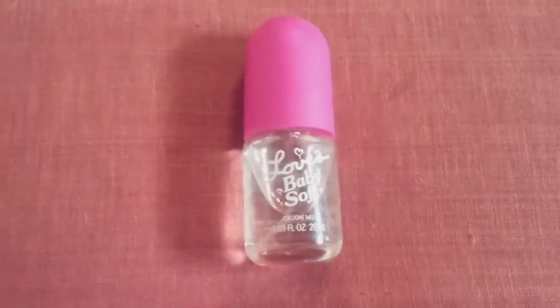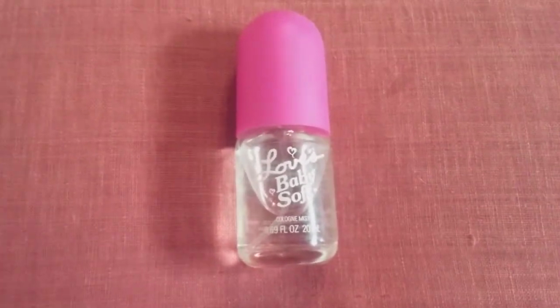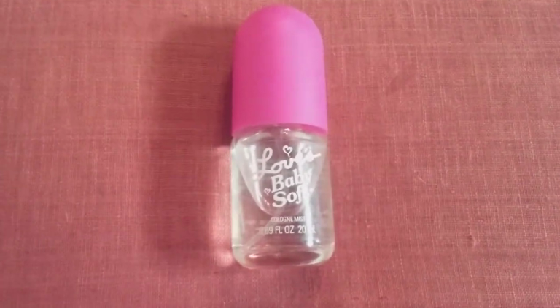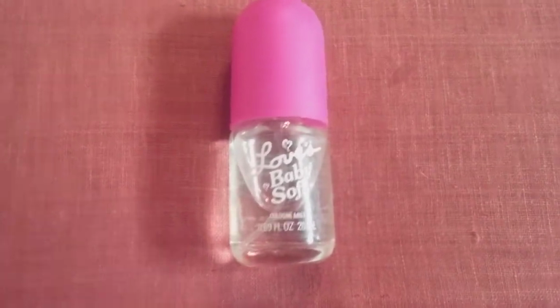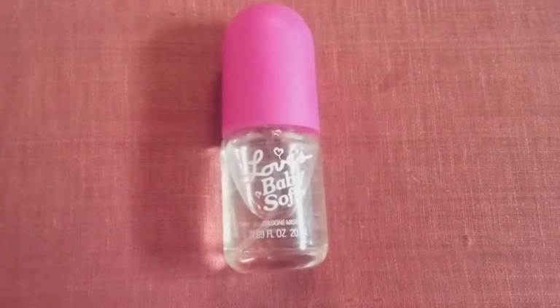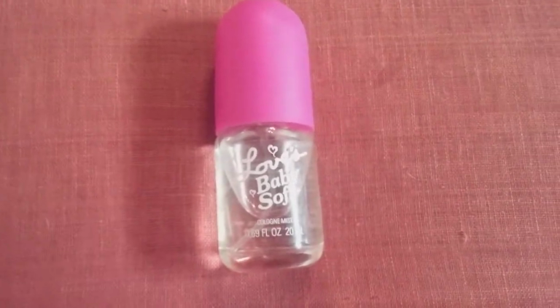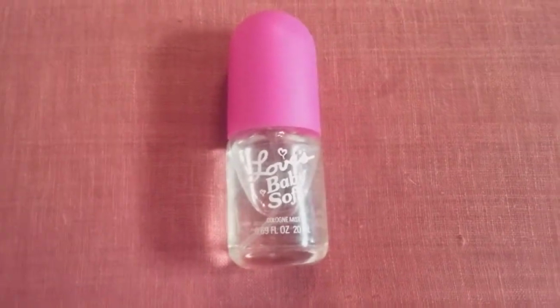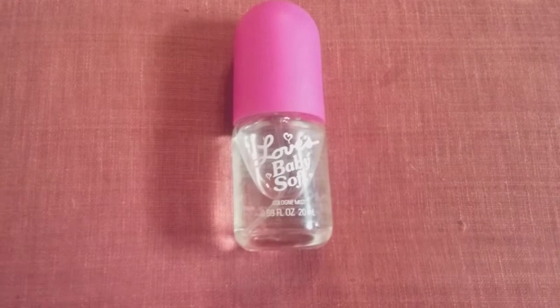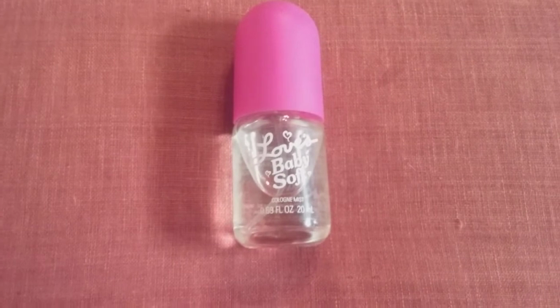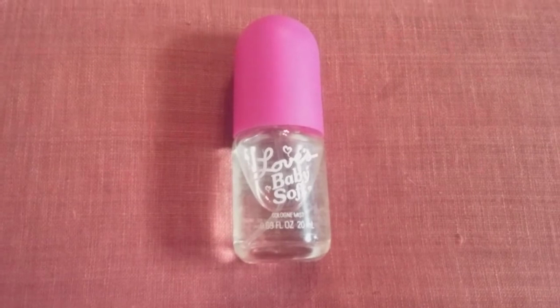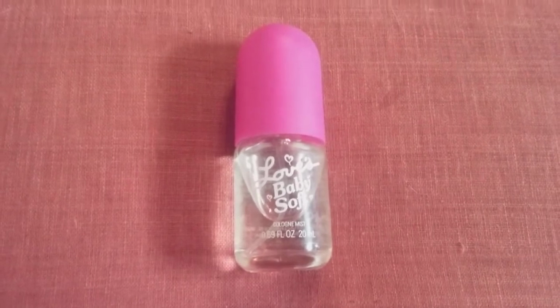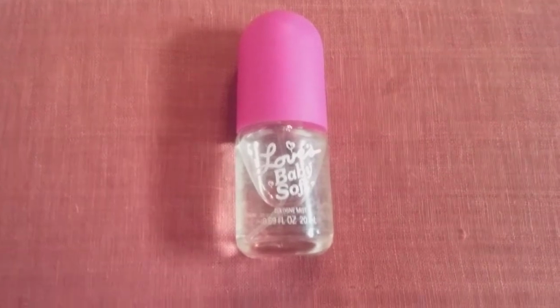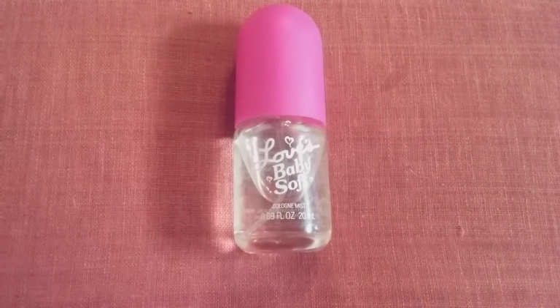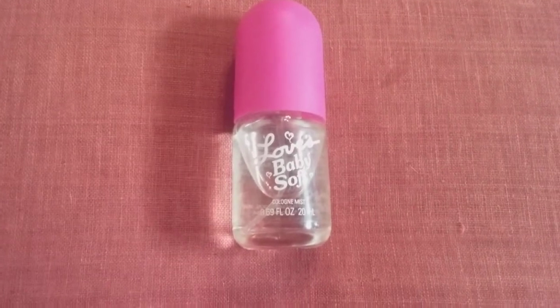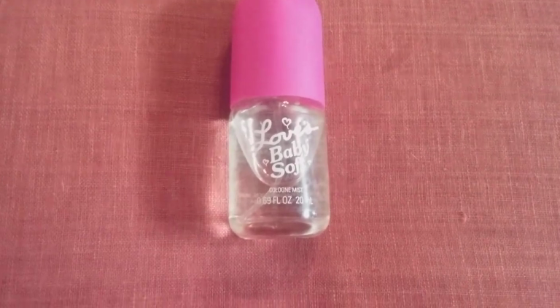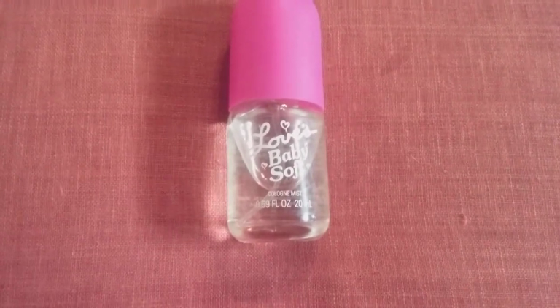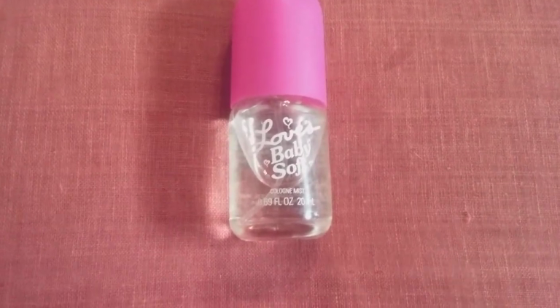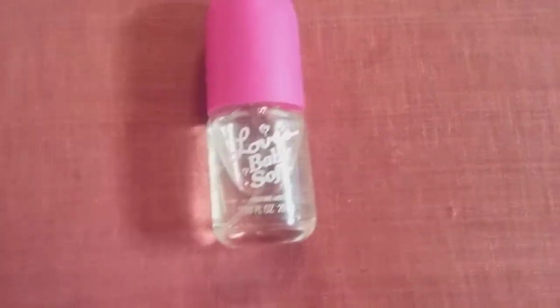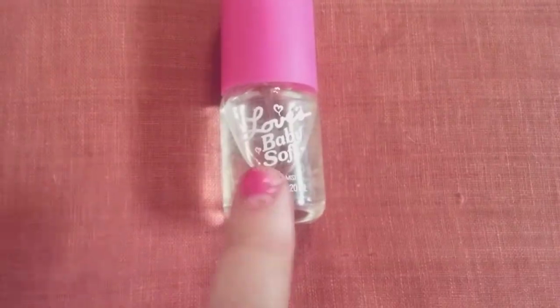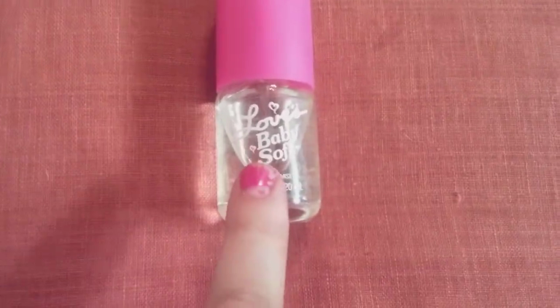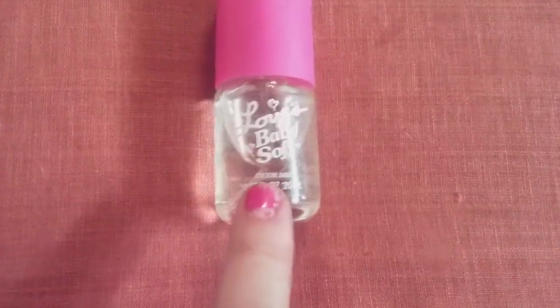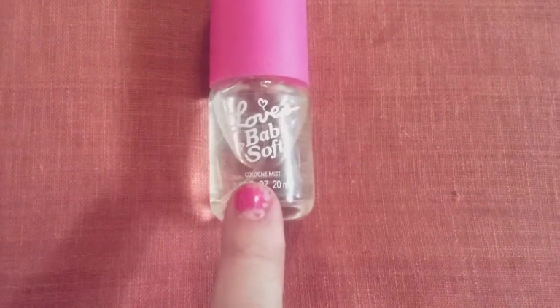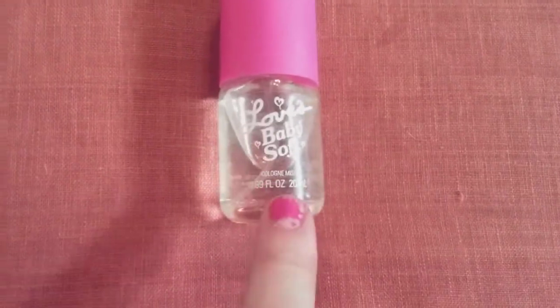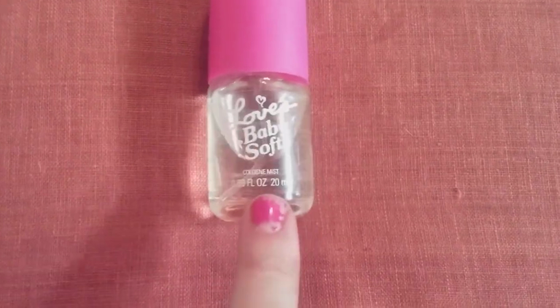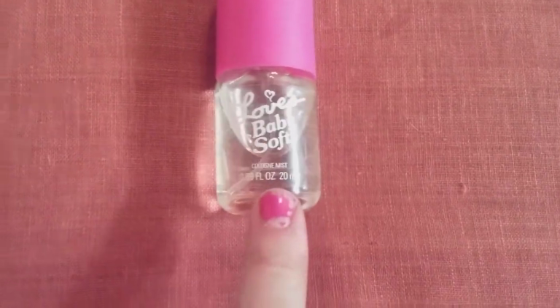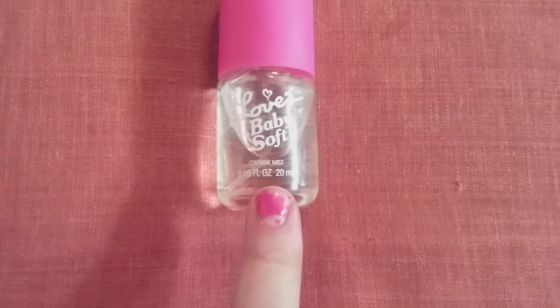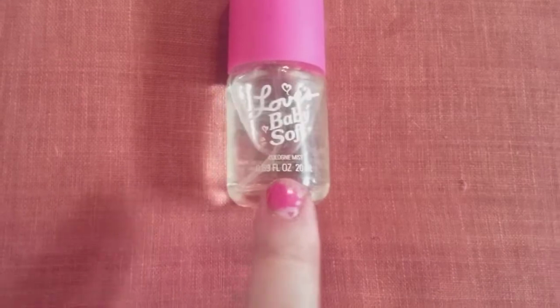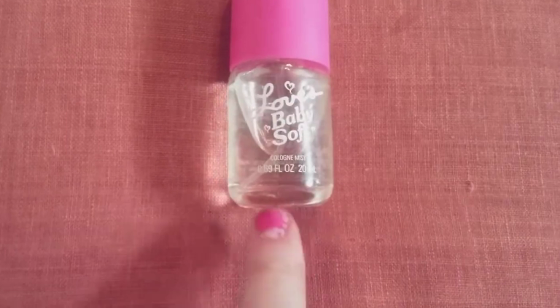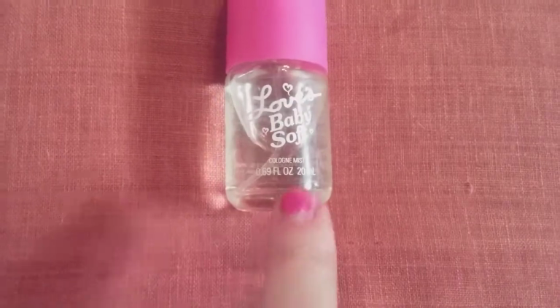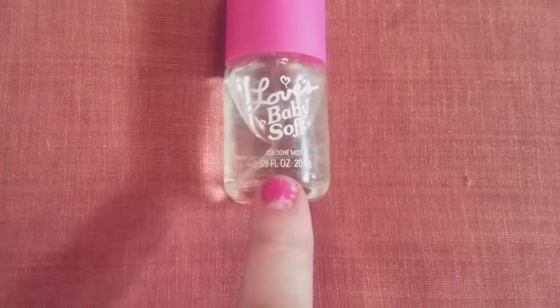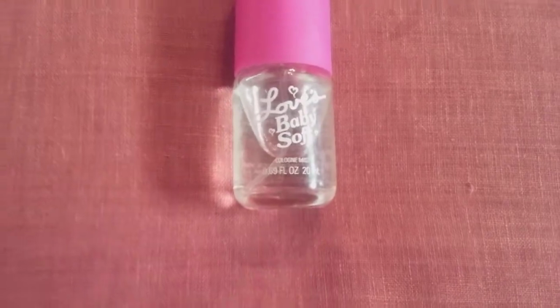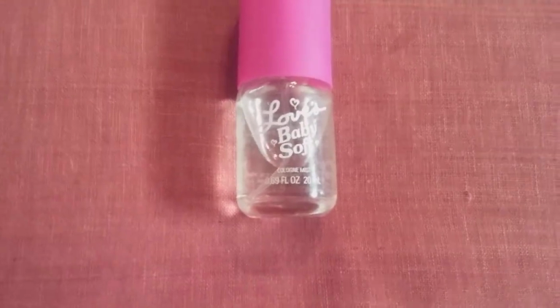I gave that teddy bear to my niece a couple months ago. So if you guys see this in the store and you want to give it a try, it smells like baby powder — it's really good, a light scent, not too heavy.